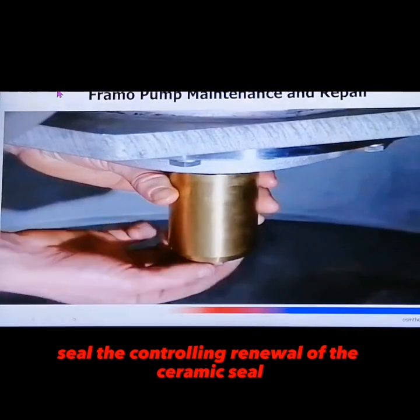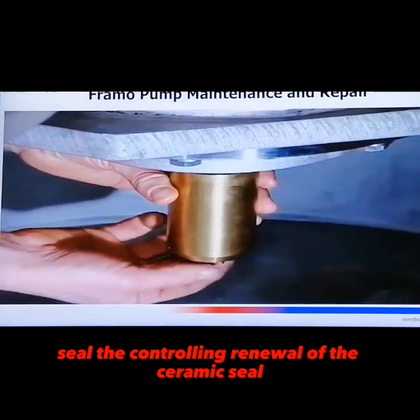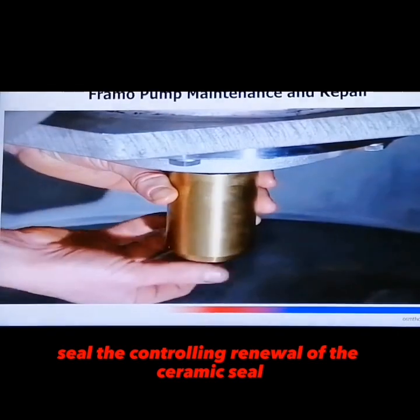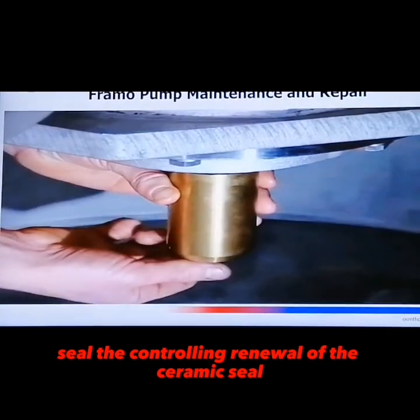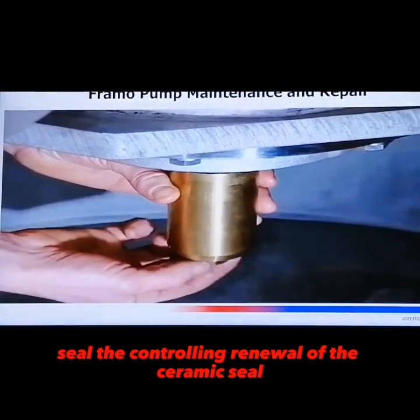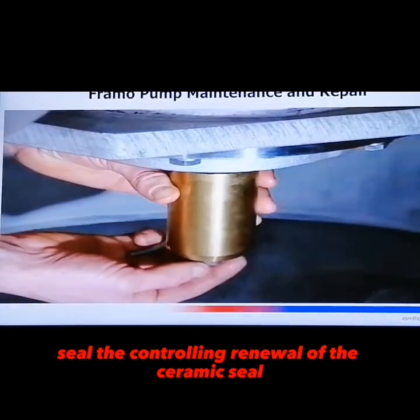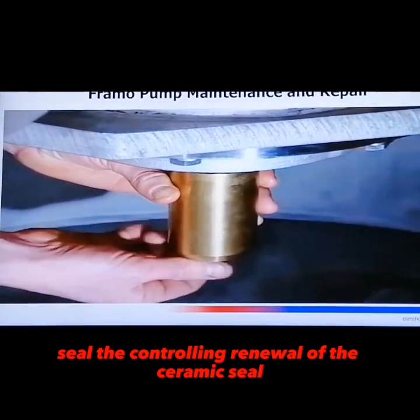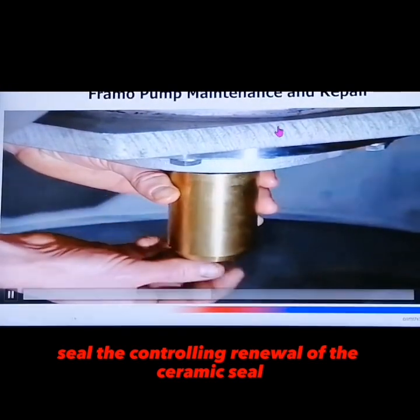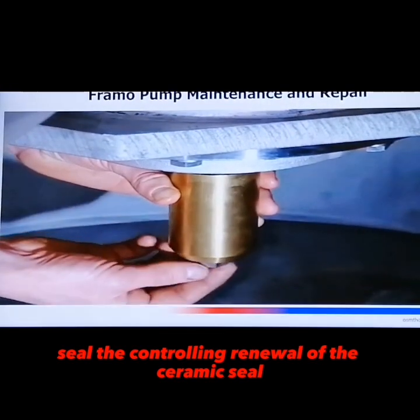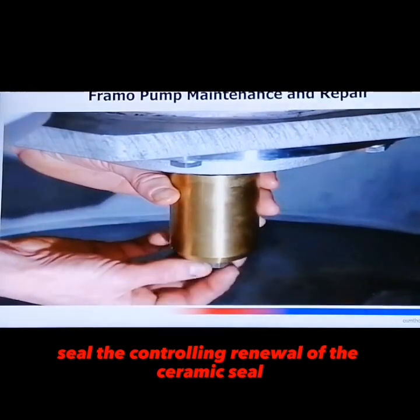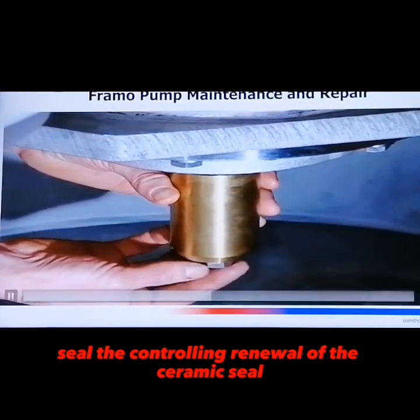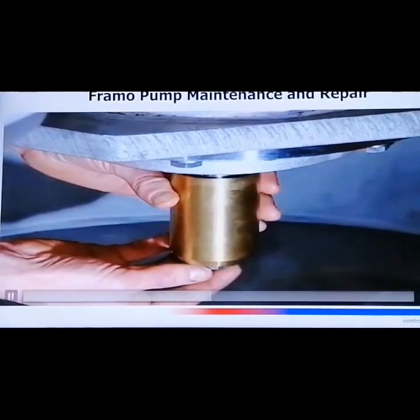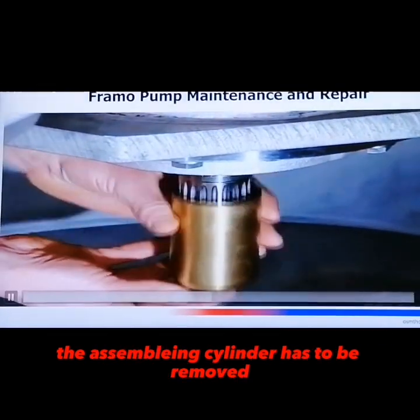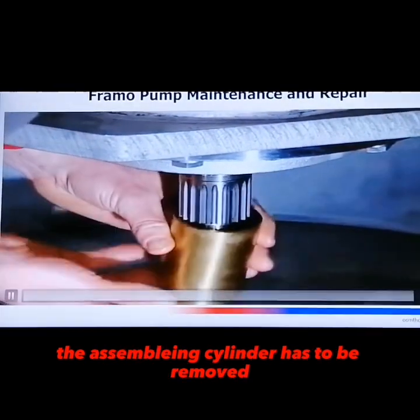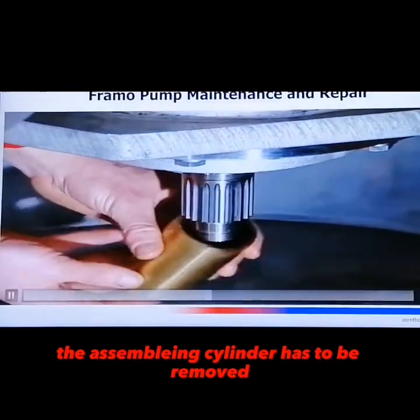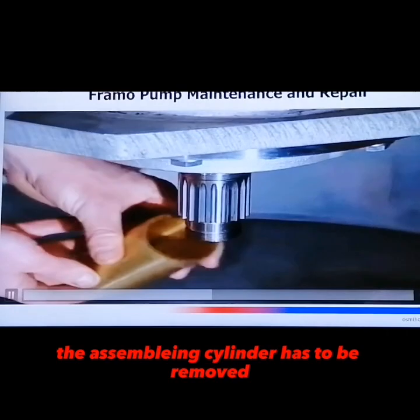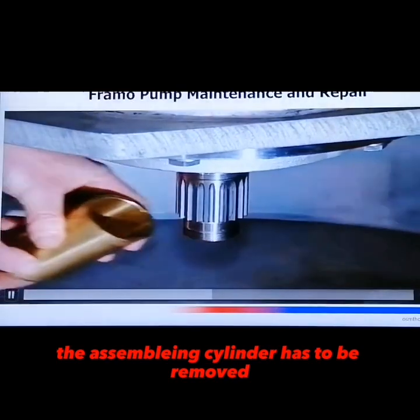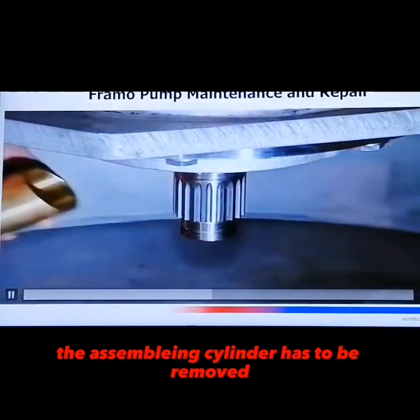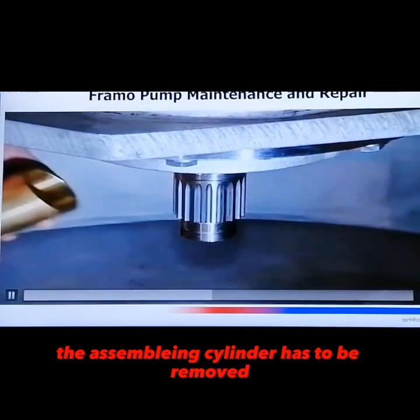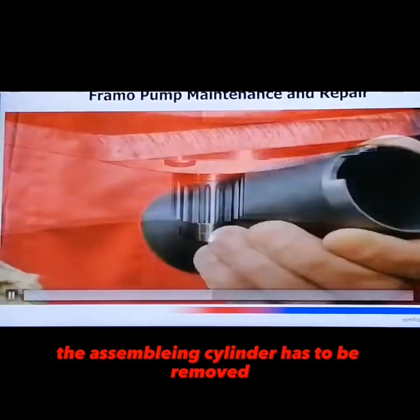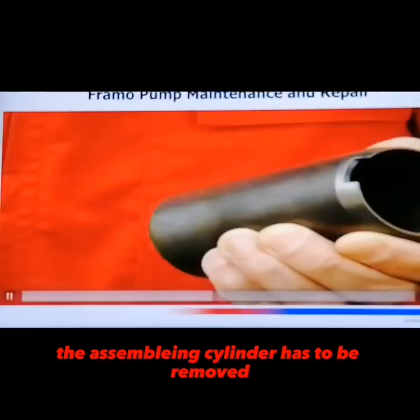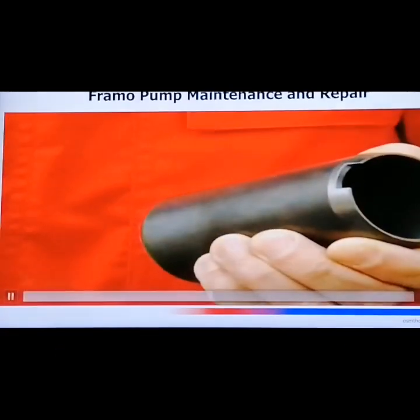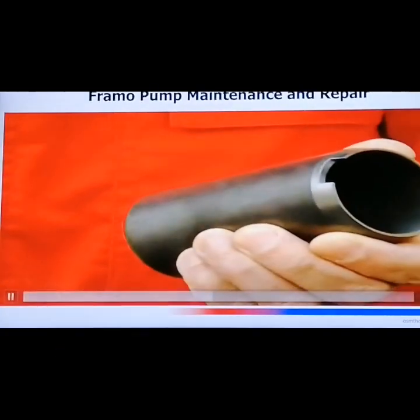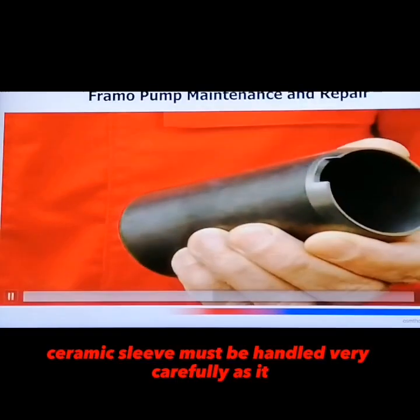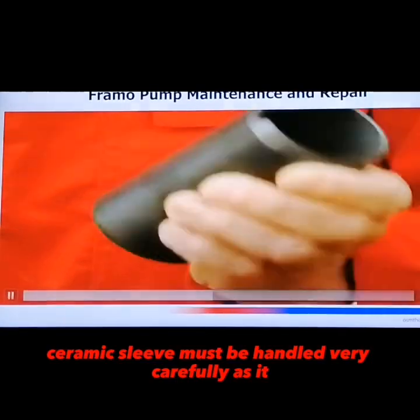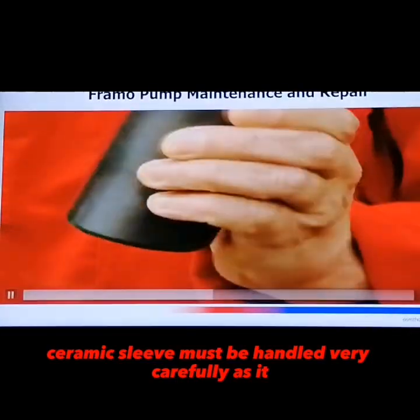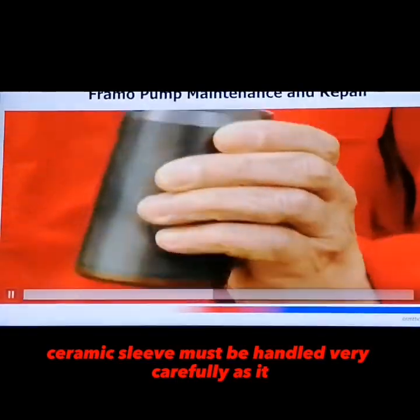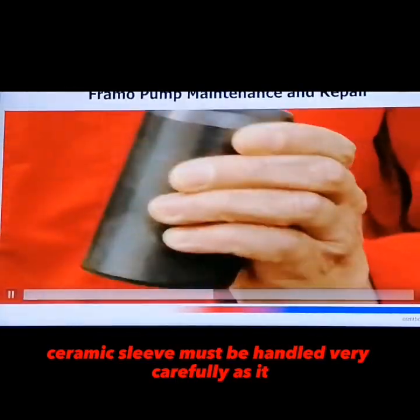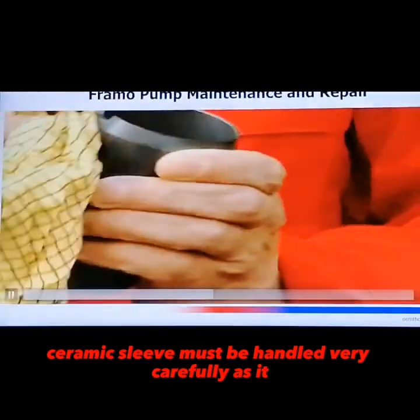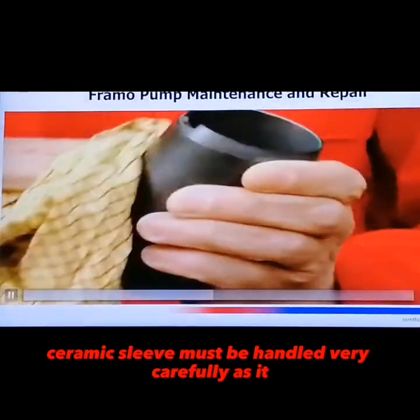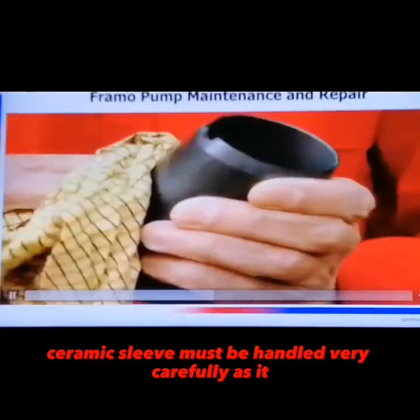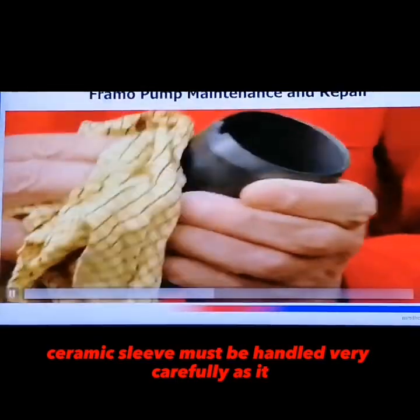They are now delivered as one spare part for the front seal set. For control and removal of the ceramic sleeve, the assembling cylinder has to be removed. The ceramic sleeve must be handled very carefully.